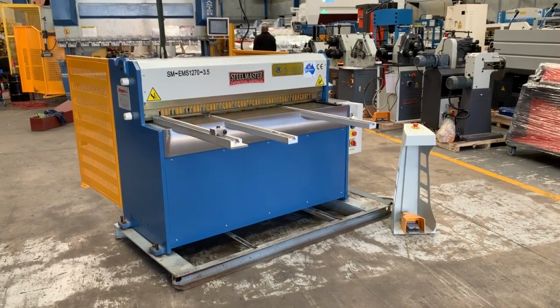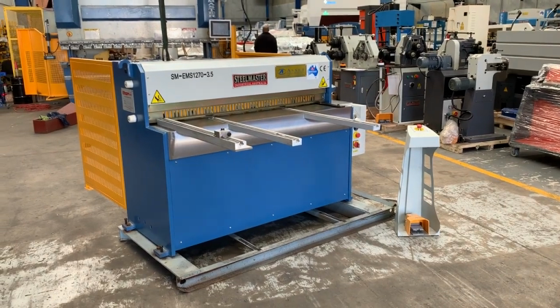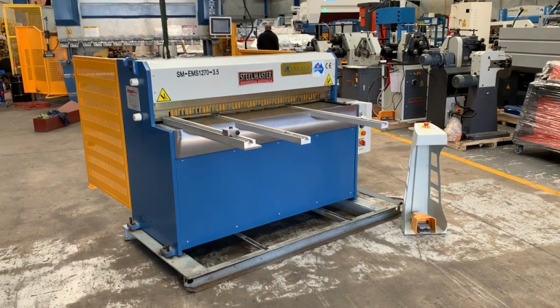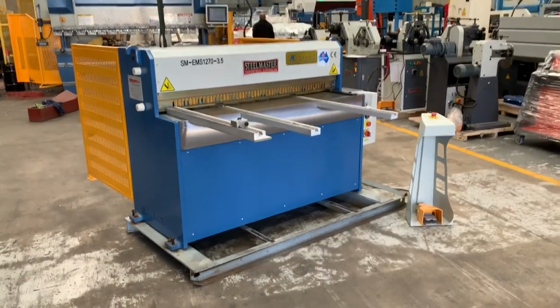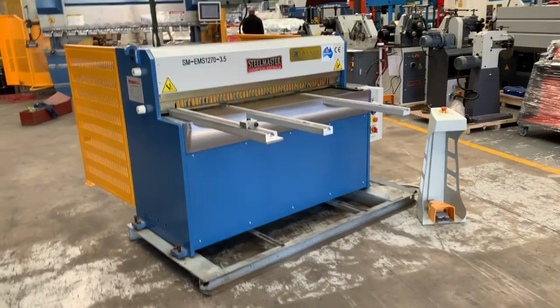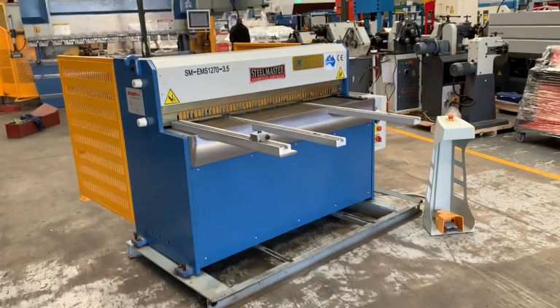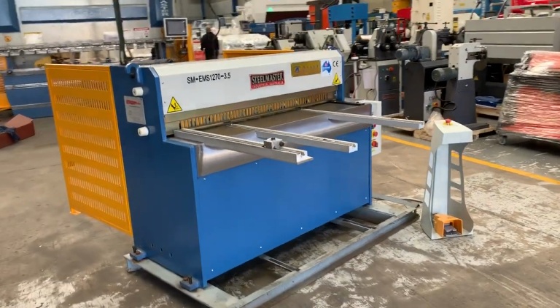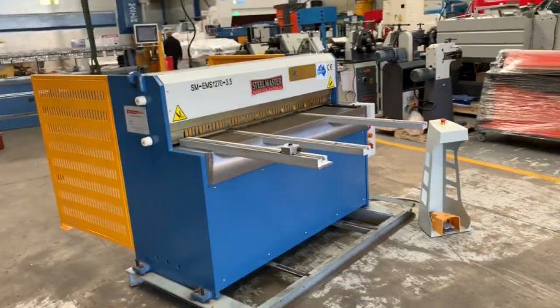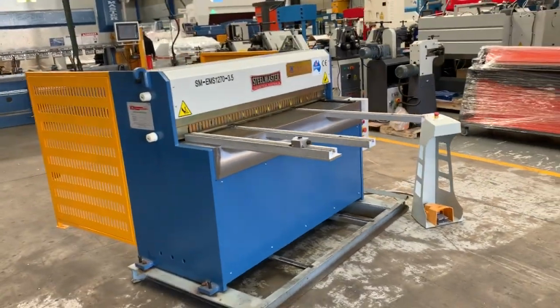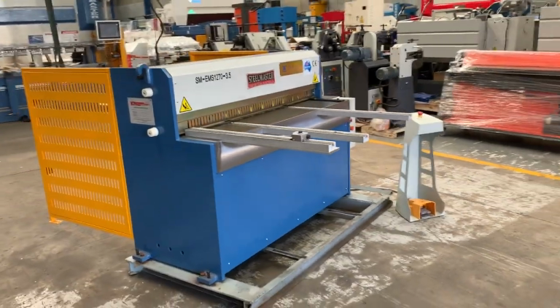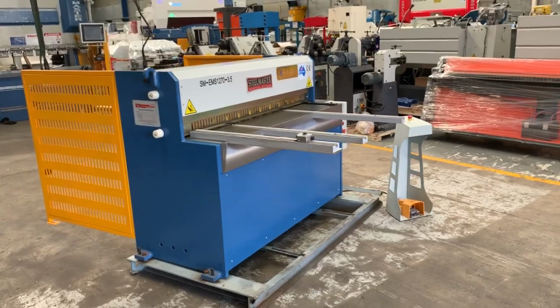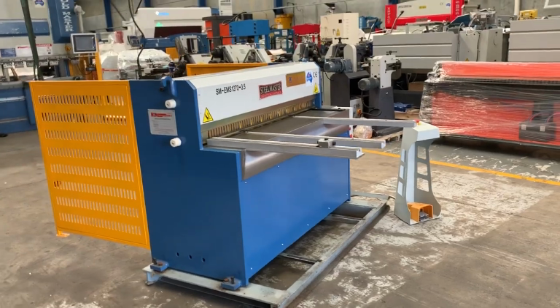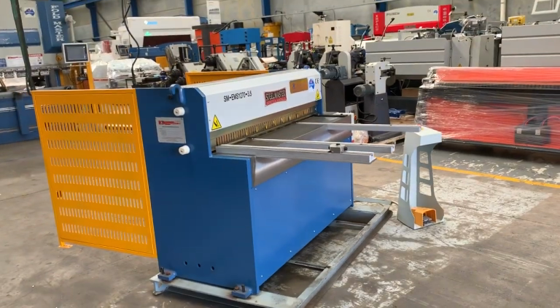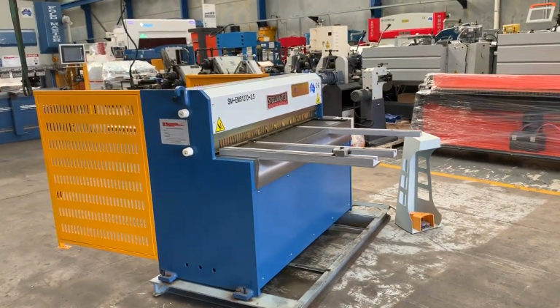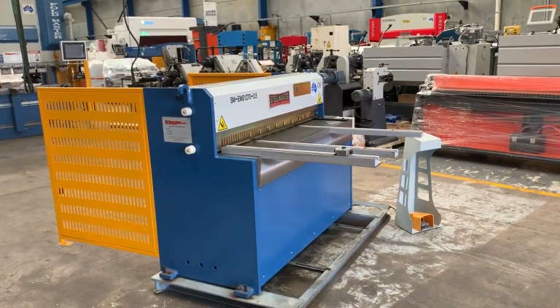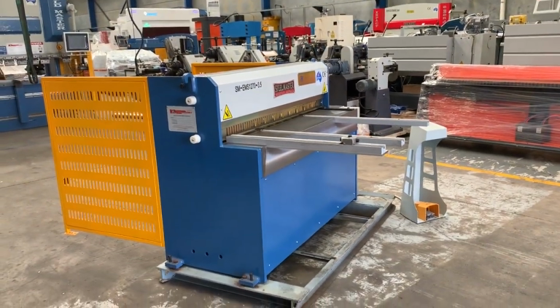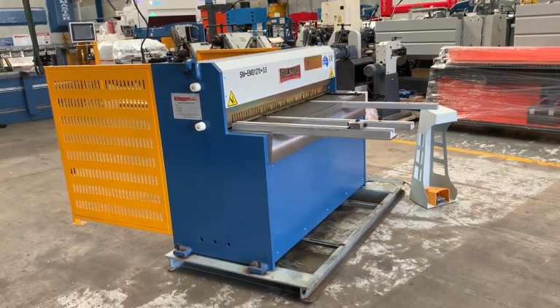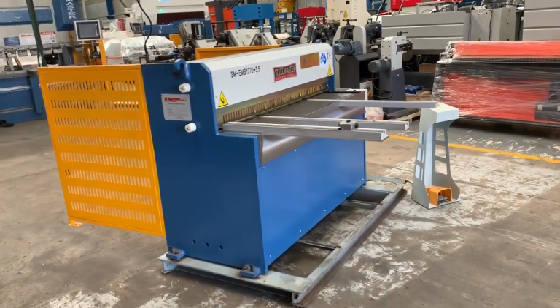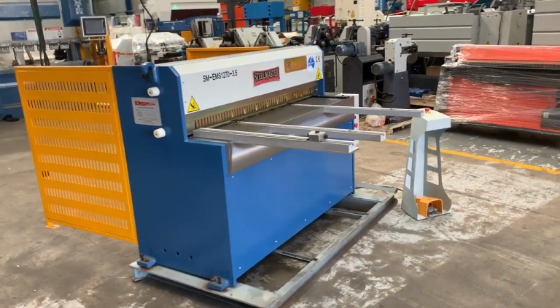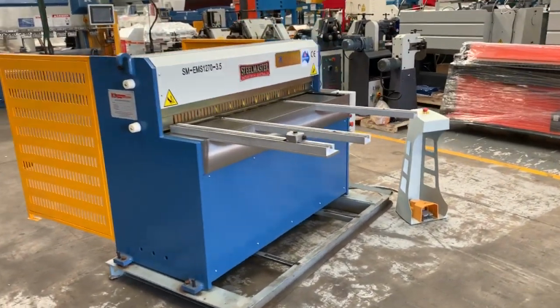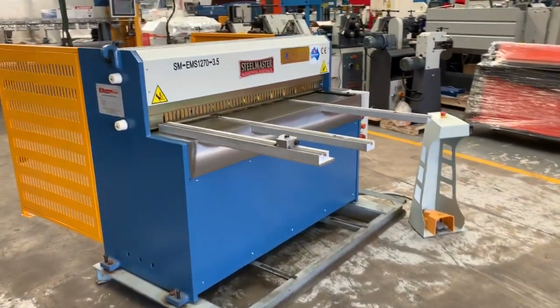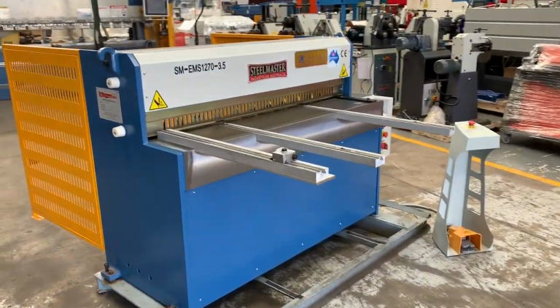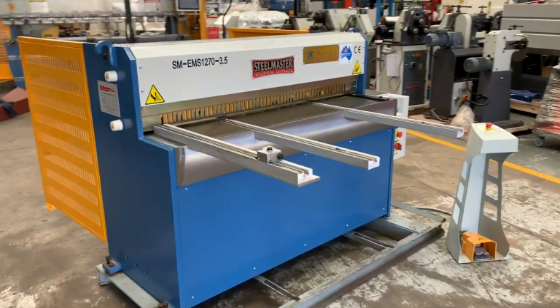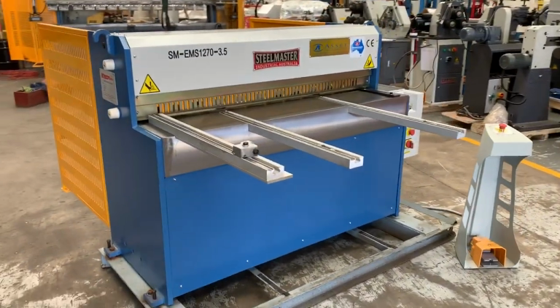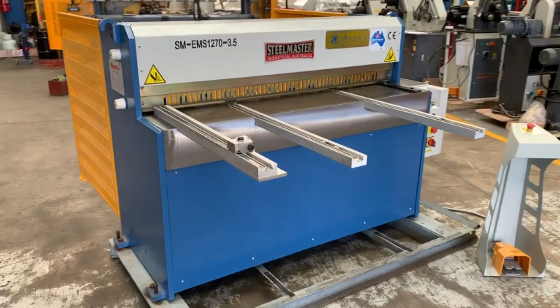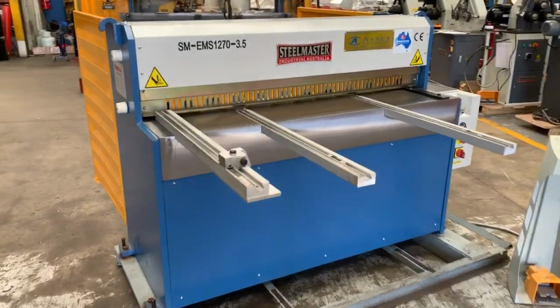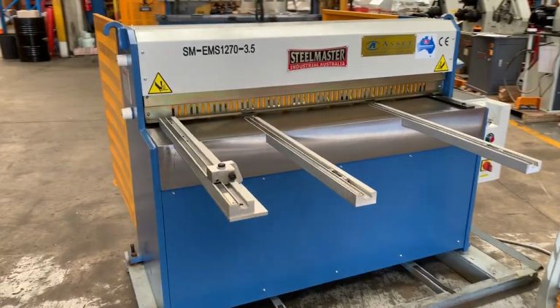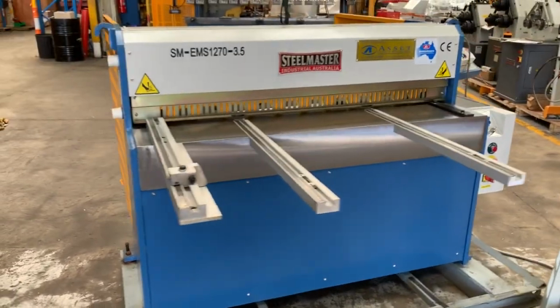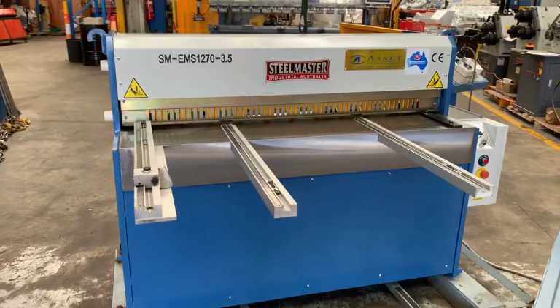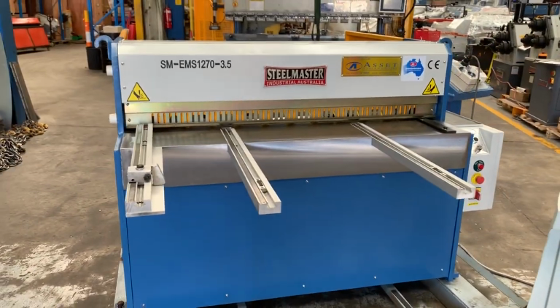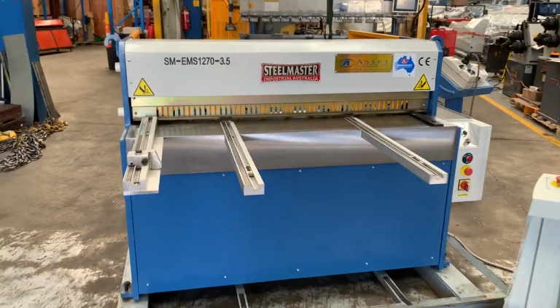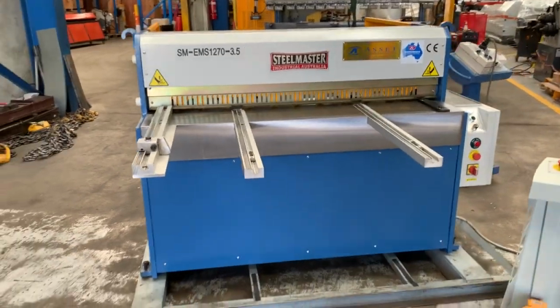Welcome to Asset Plant Machinery. Today we're going to overview our Steelmaster EMS 1270. This is a 3.5mm capacity mild steel and about a 1.6mm stainless steel guillotine.